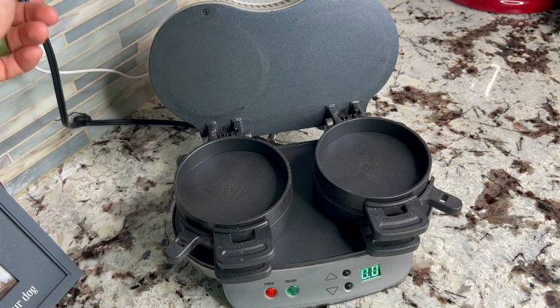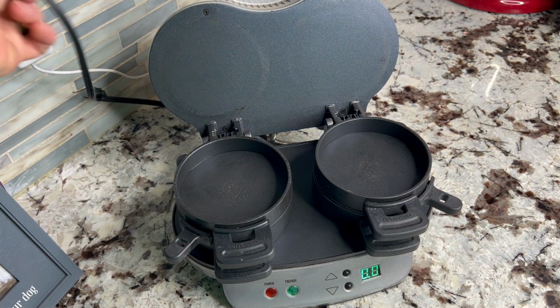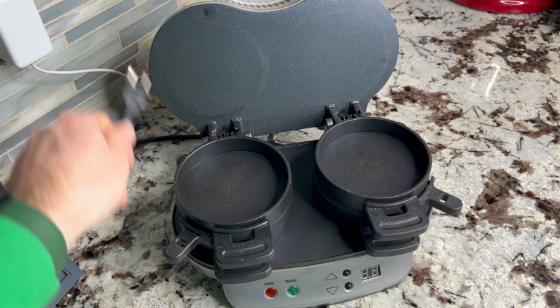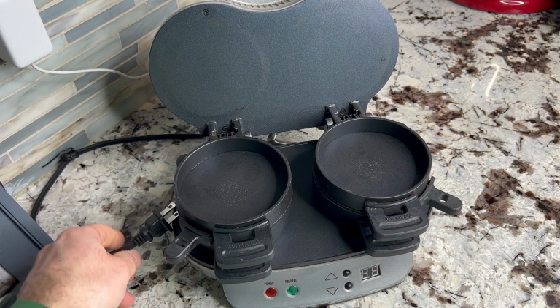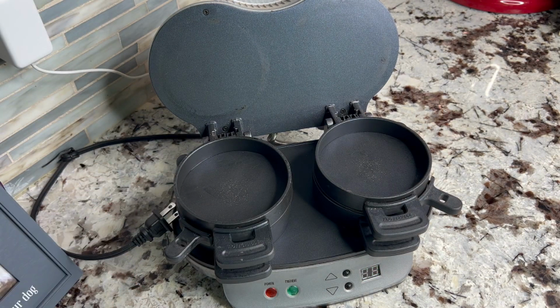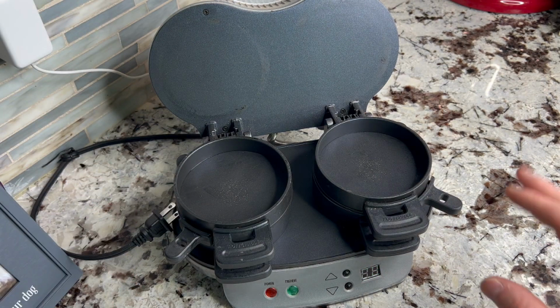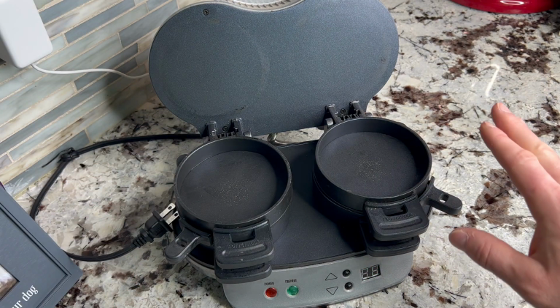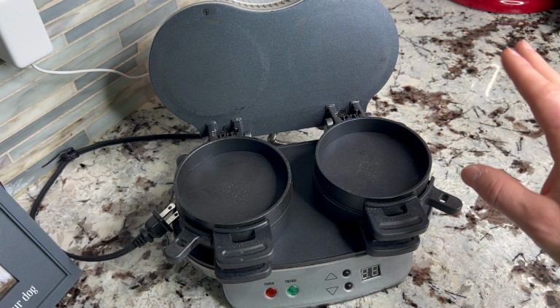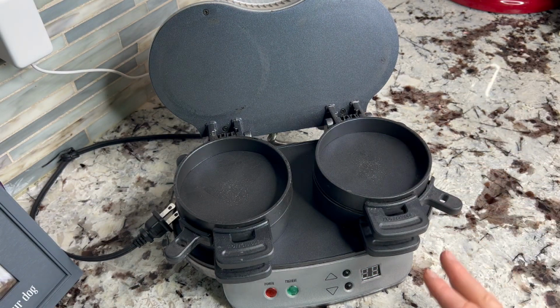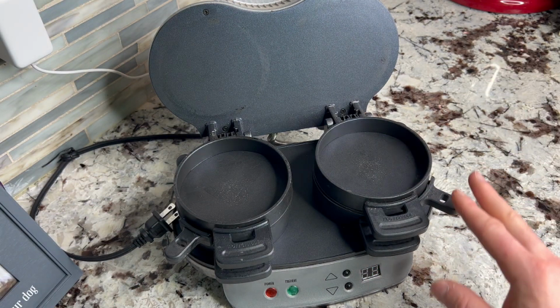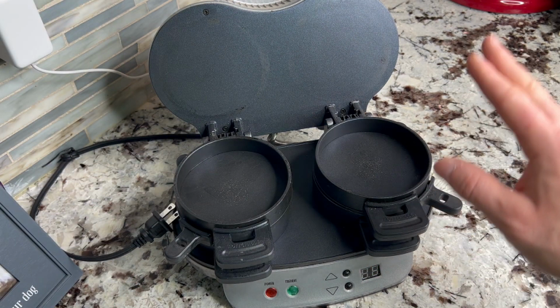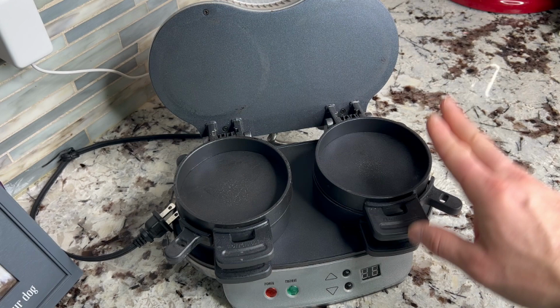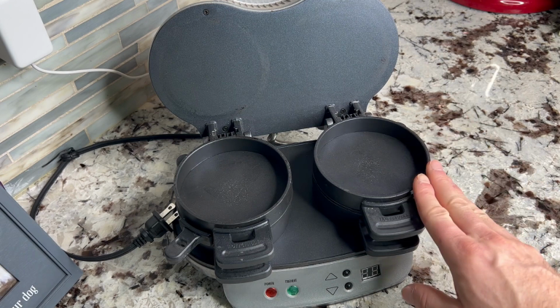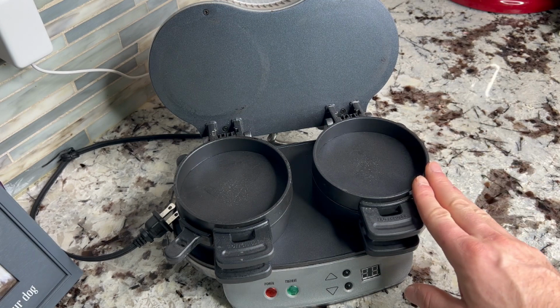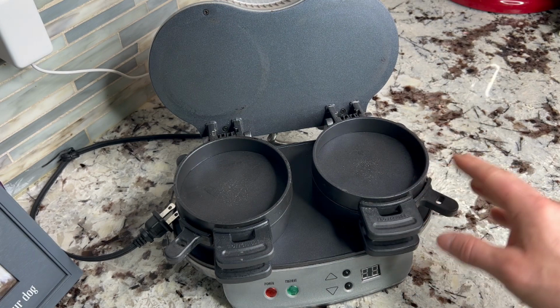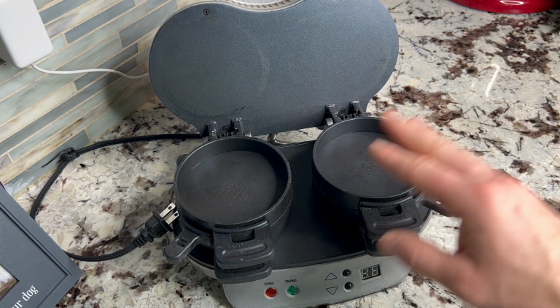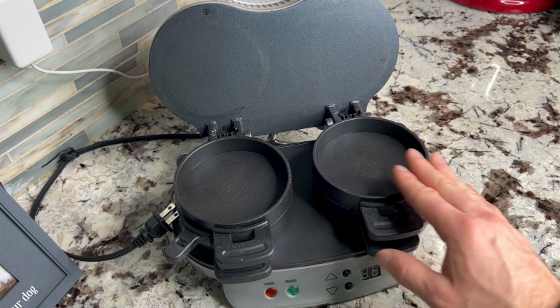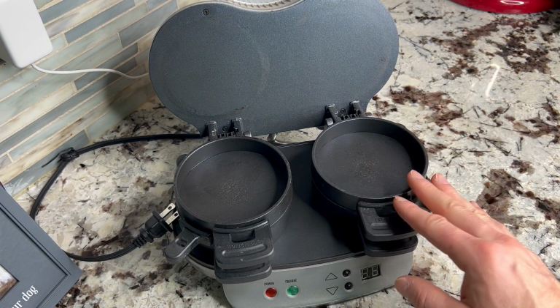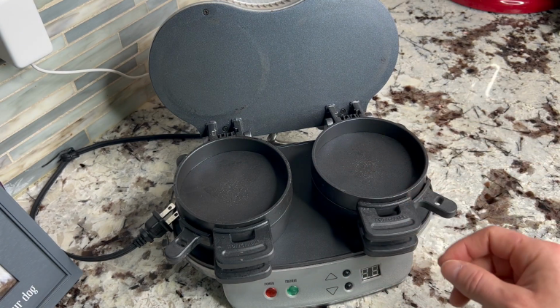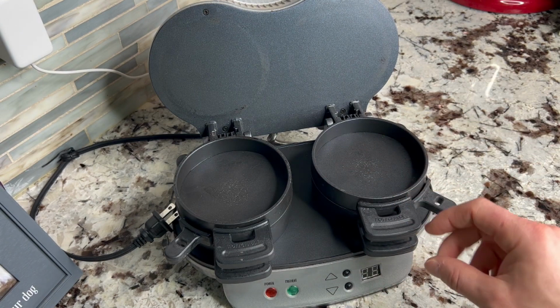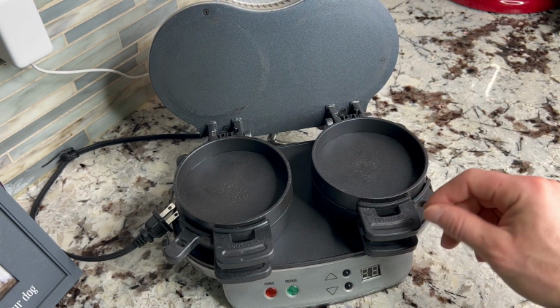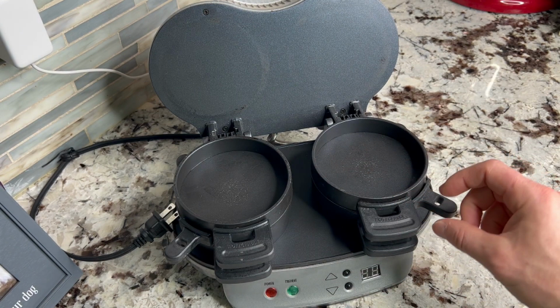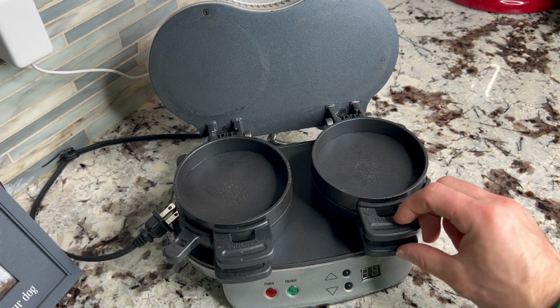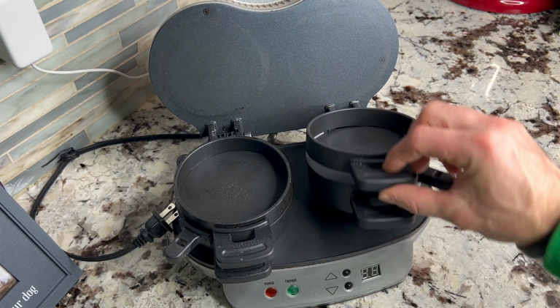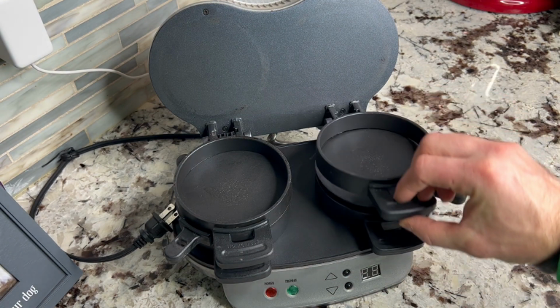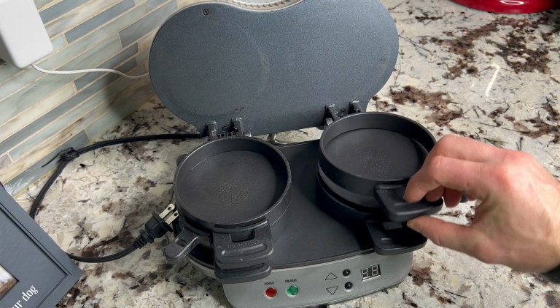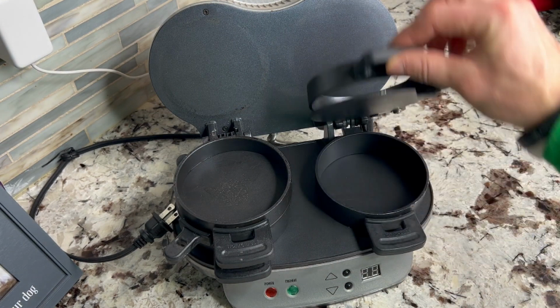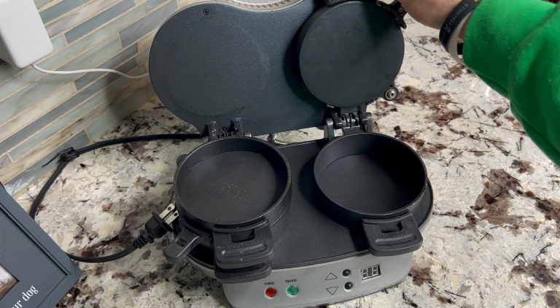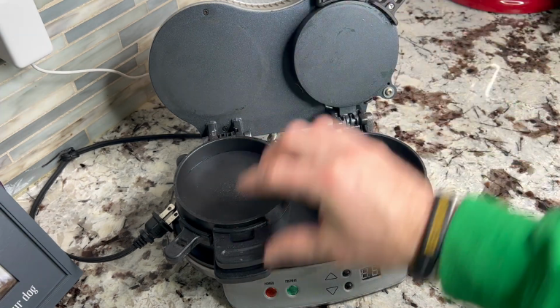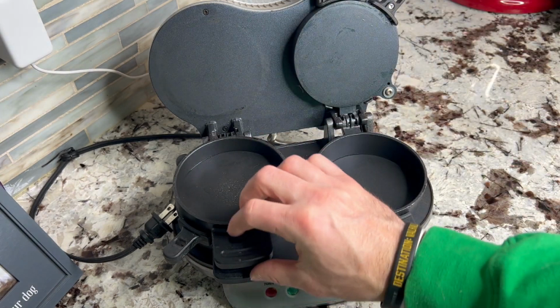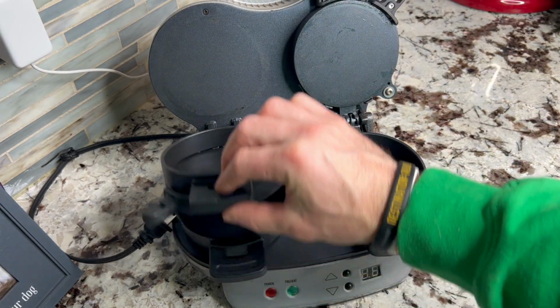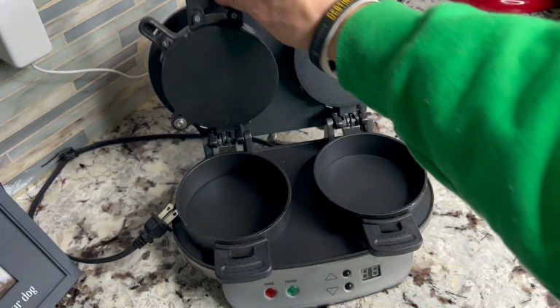I'm going to unplug this so I don't actually burn myself. Really easy to clean — all of this is nonstick. Everything kind of lifts up.